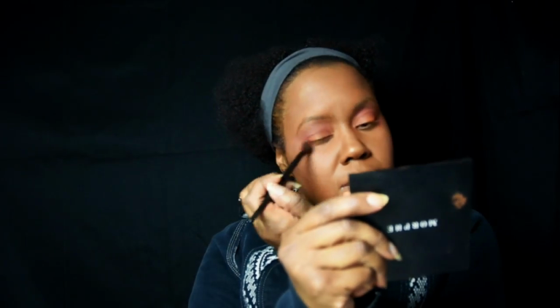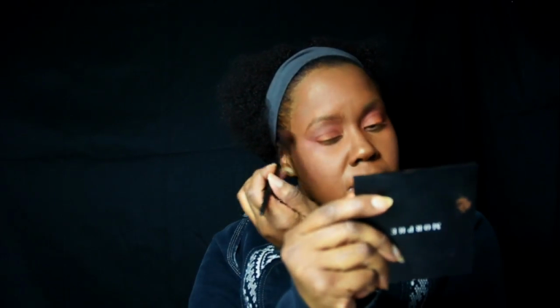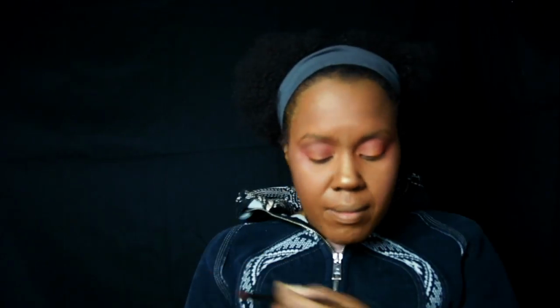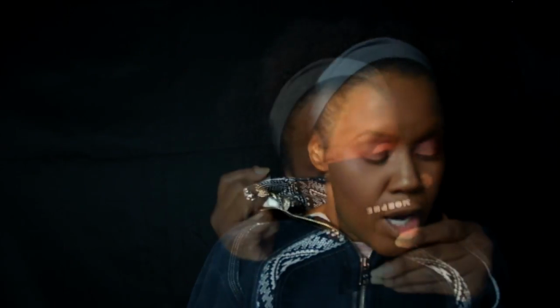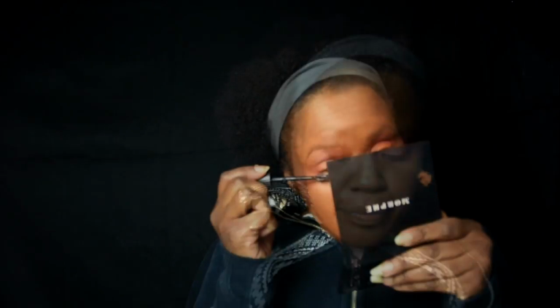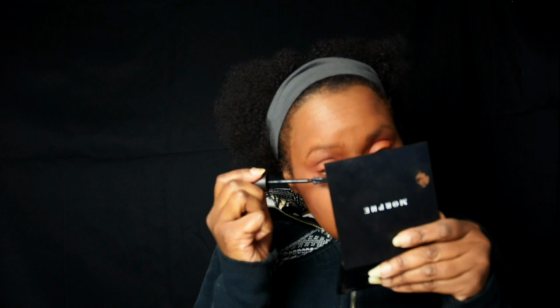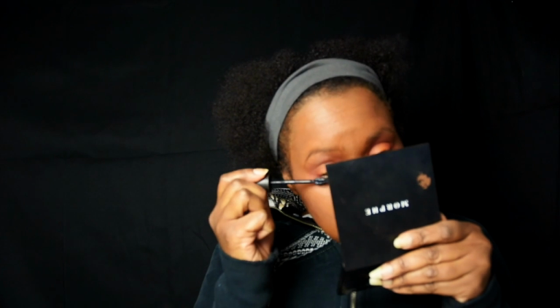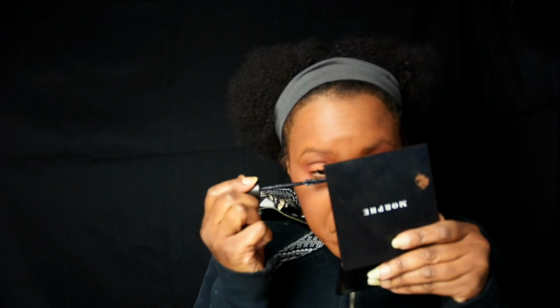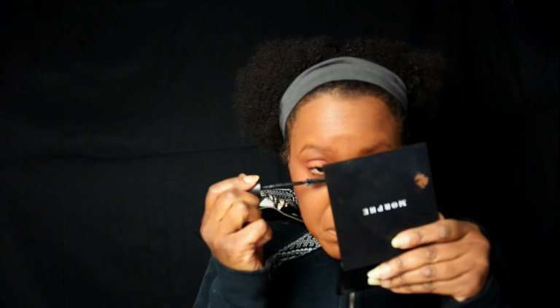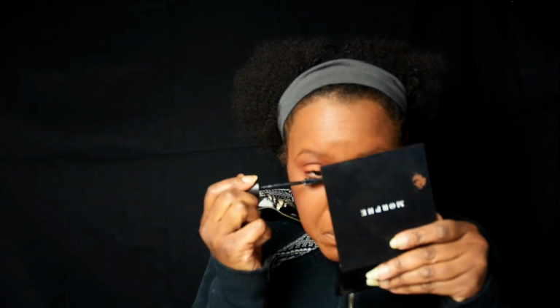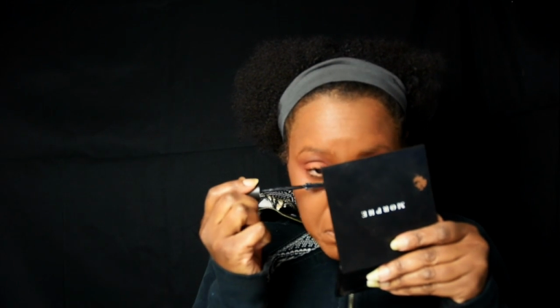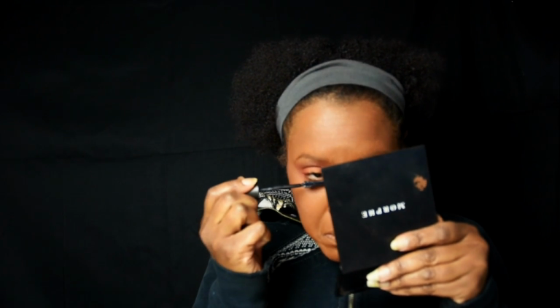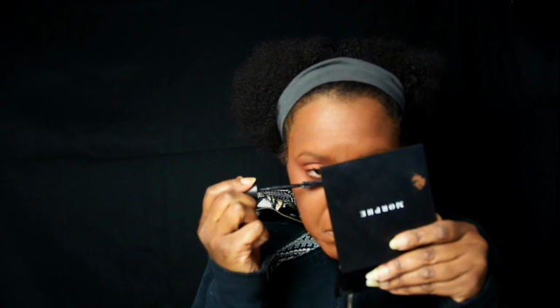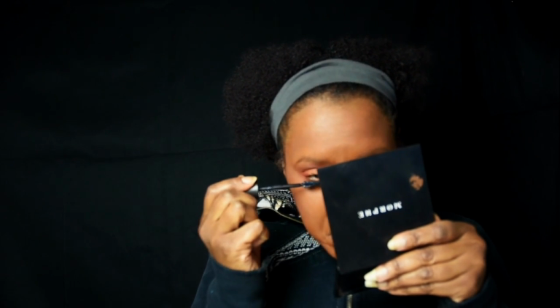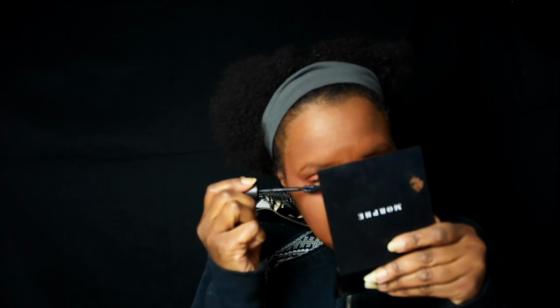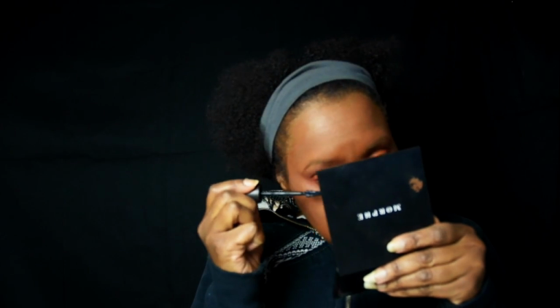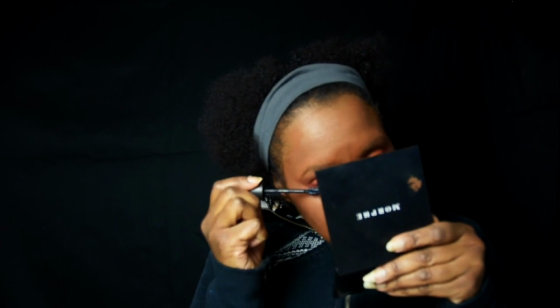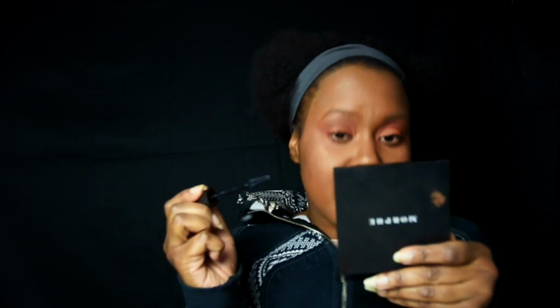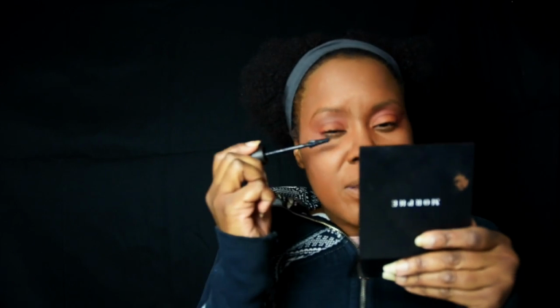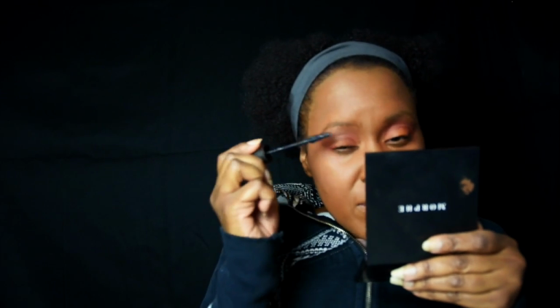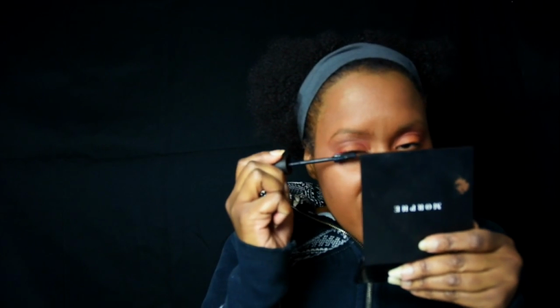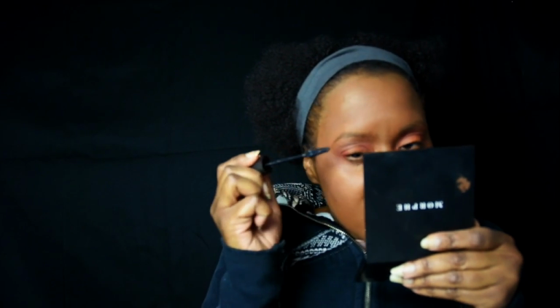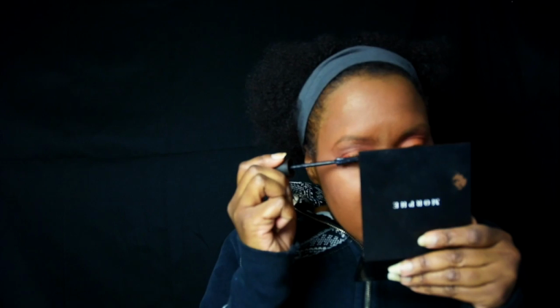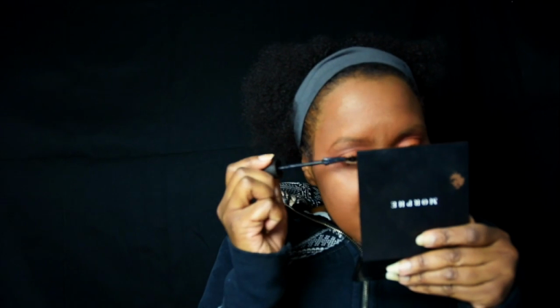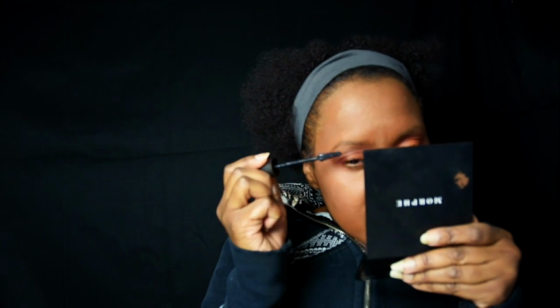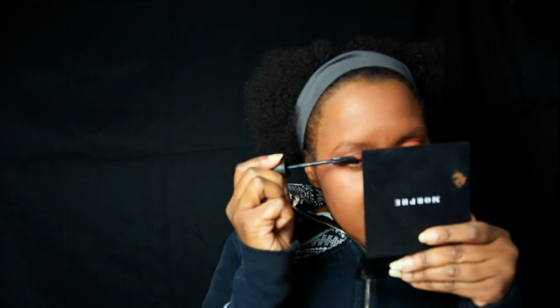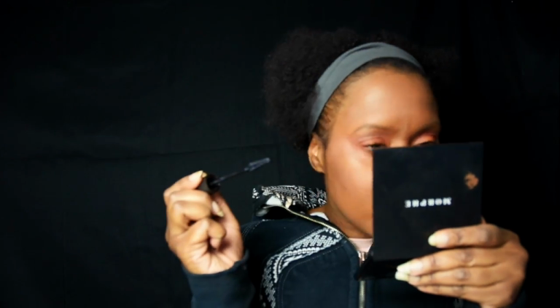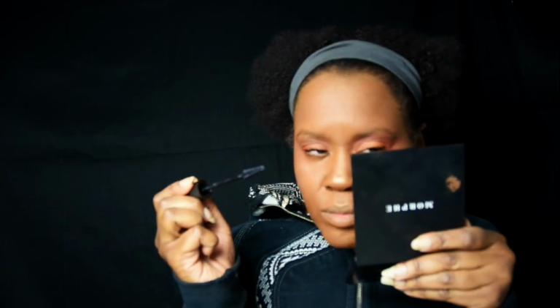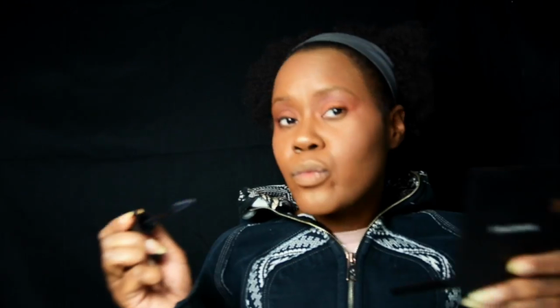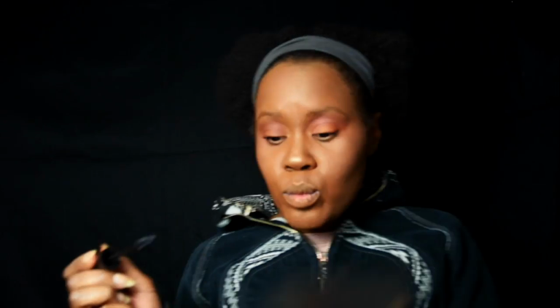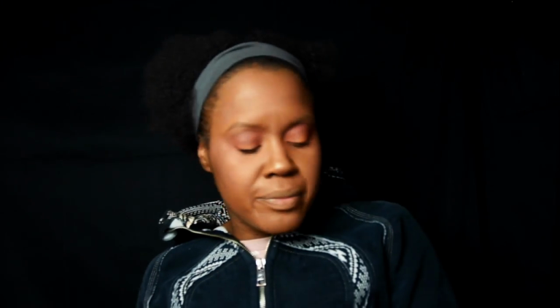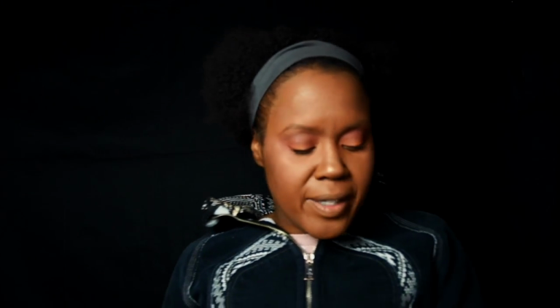I'm just trying to blend it so it's kind of like a rainbow. Now I'm putting on a little bit of mascara because I don't wear fake lashes — they irritate my eyes a little too much.